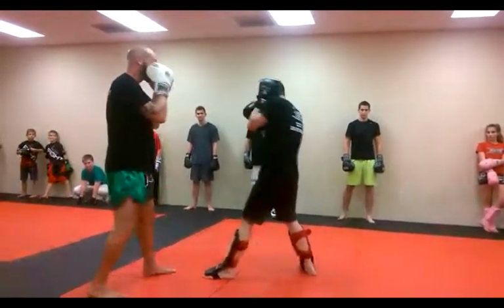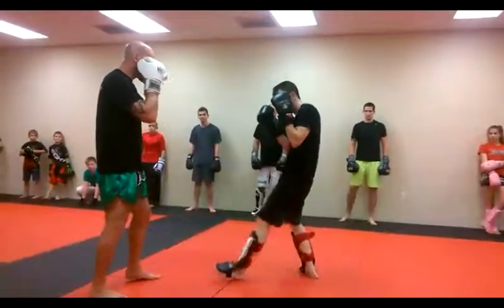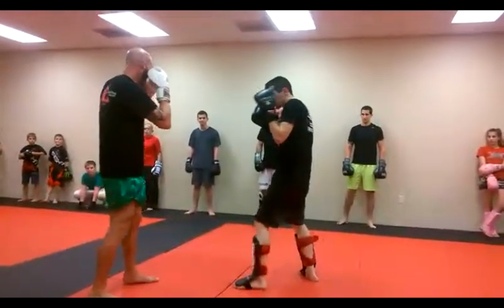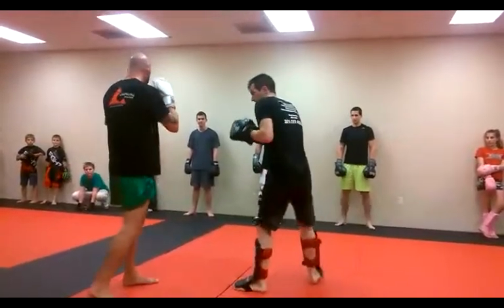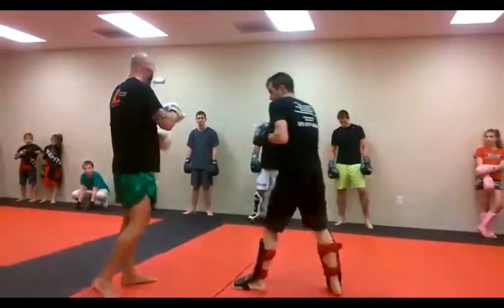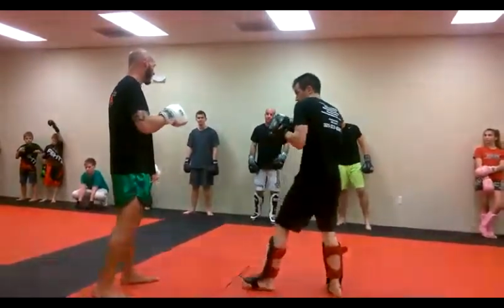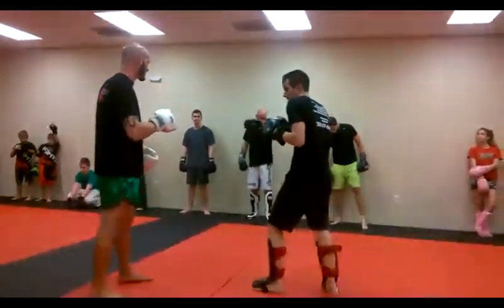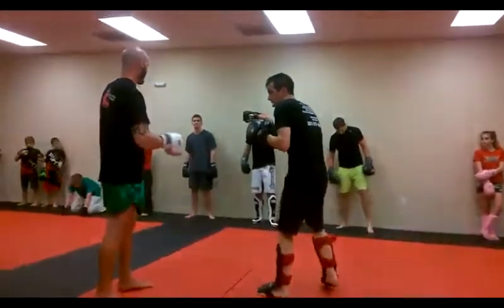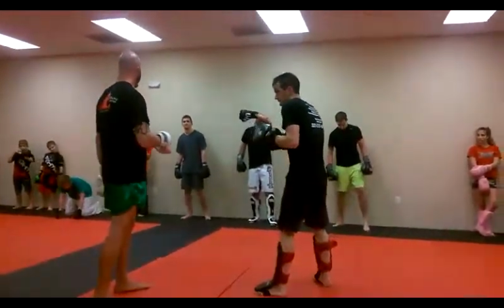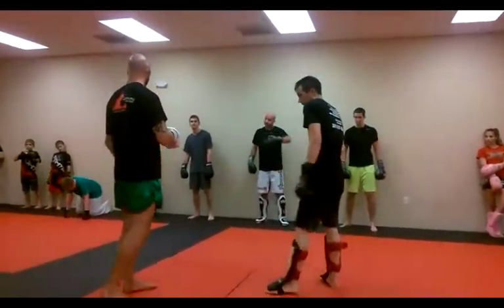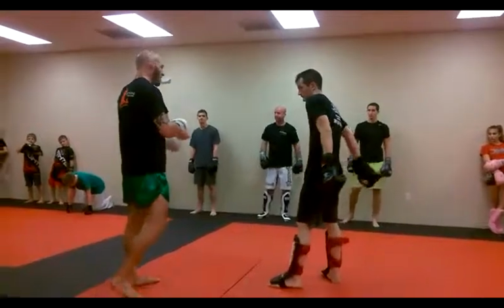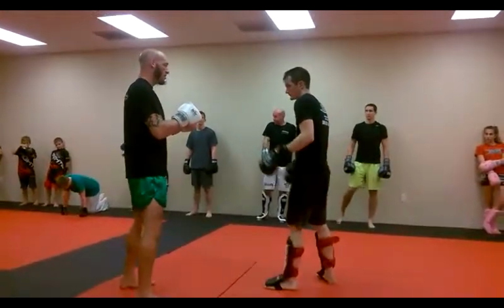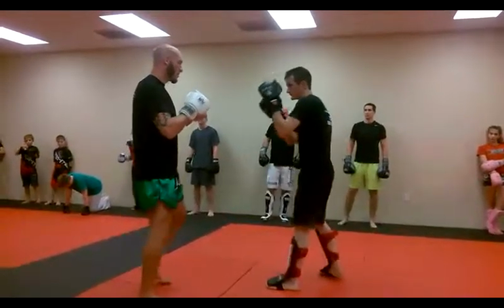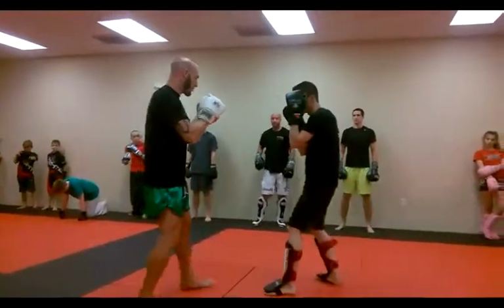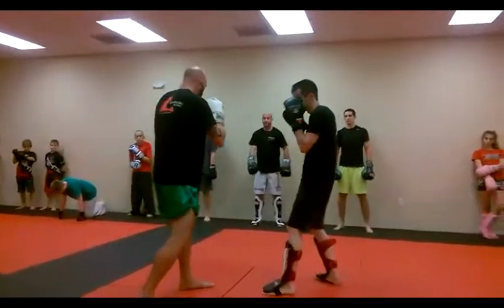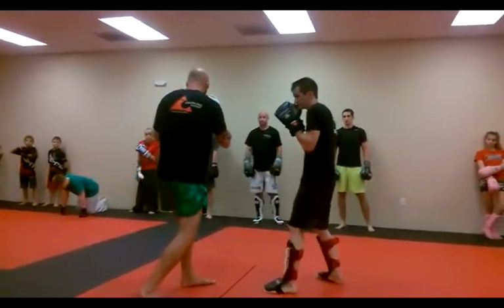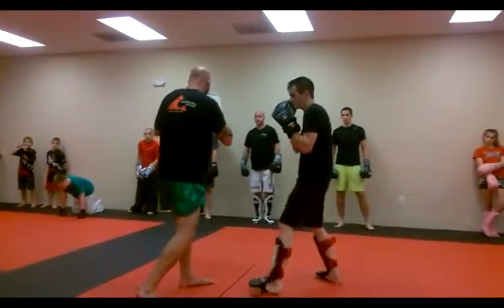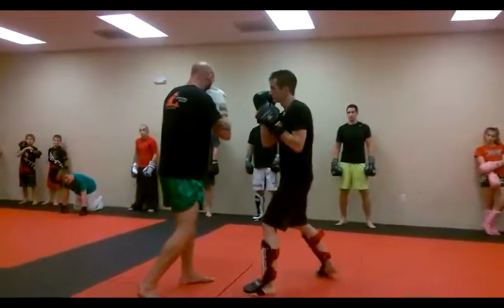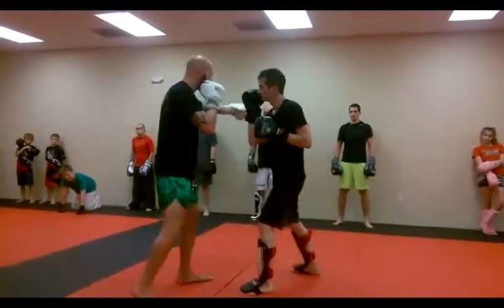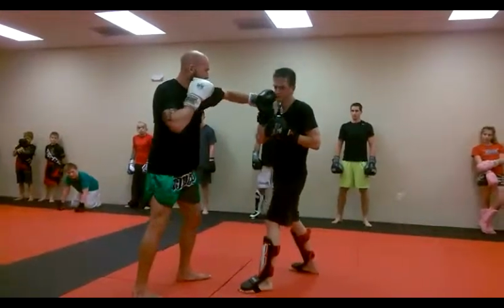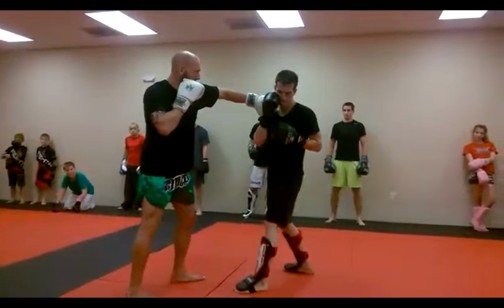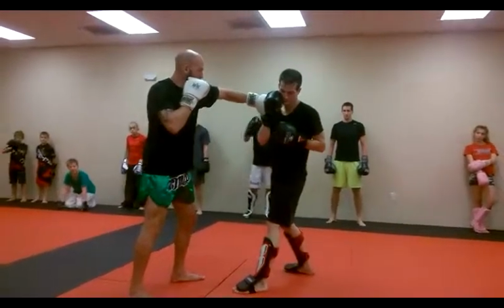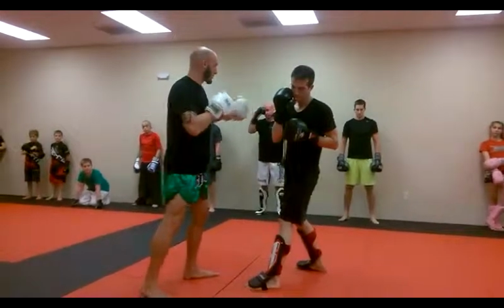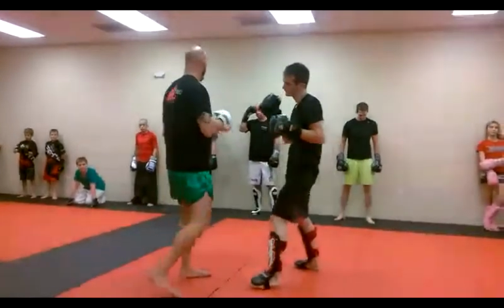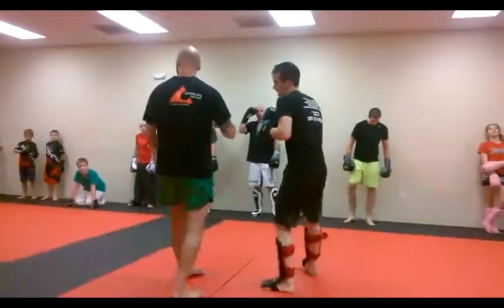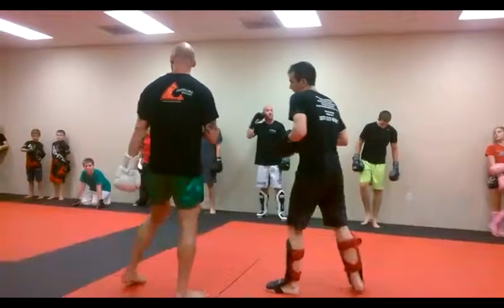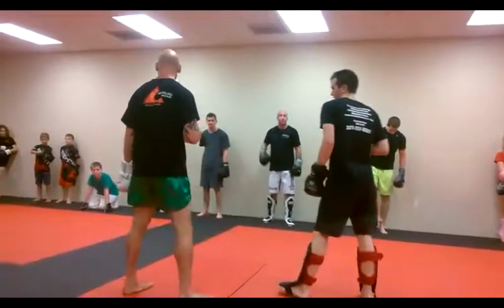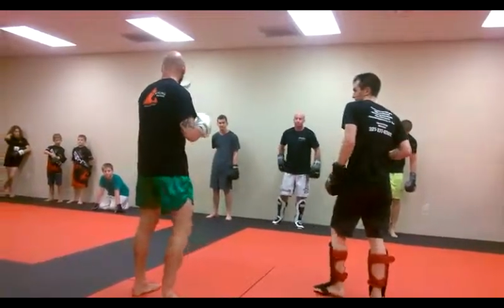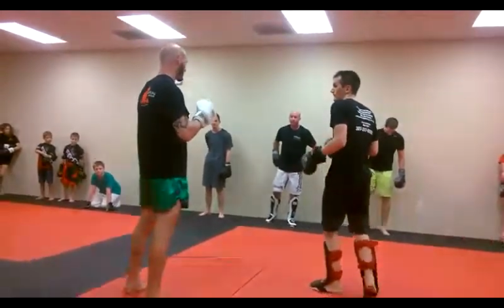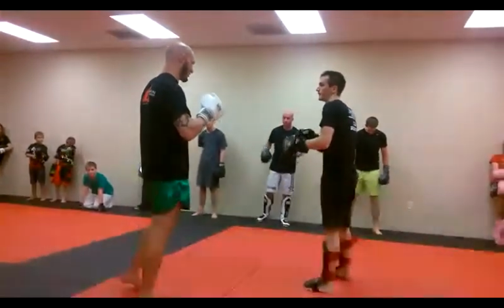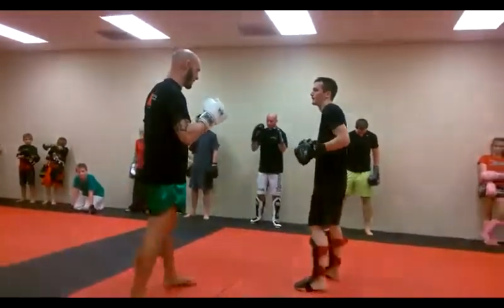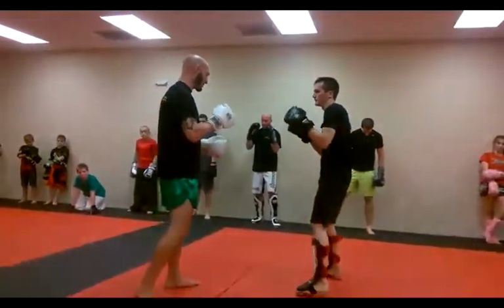Notice how every one of my shots is coming back to my face. Our left hook, we gotta punch around and in, okay? Kind of a tougher punch, we'll spend a little bit more time on it today probably.